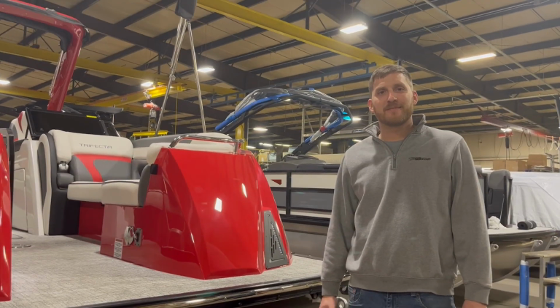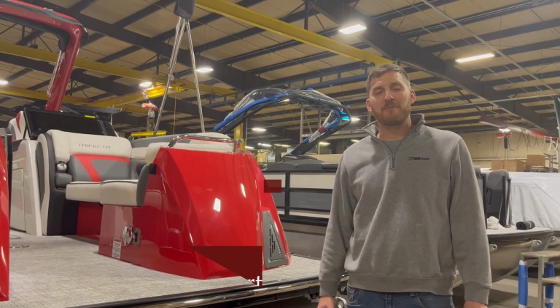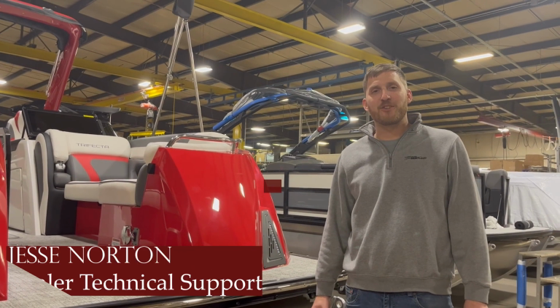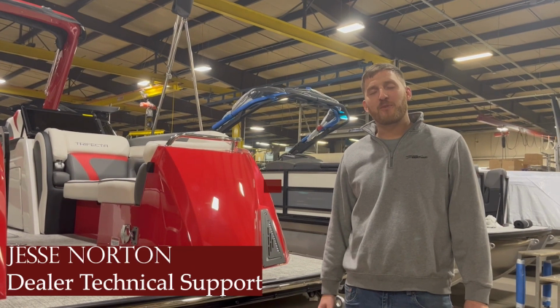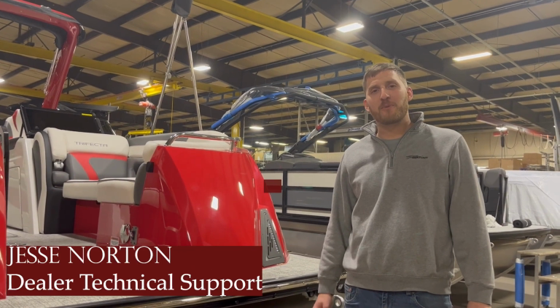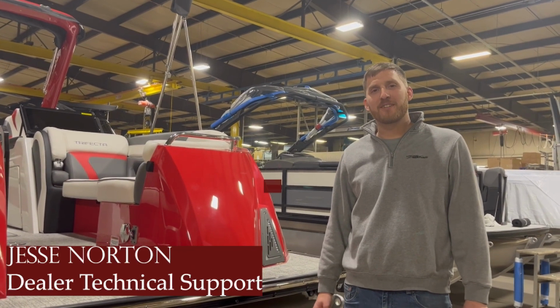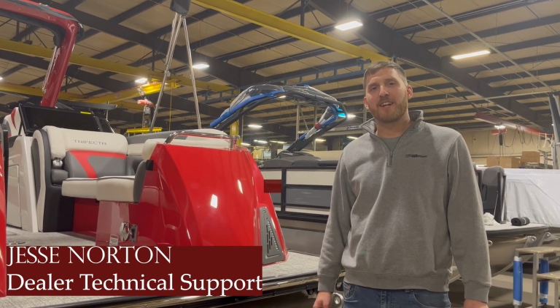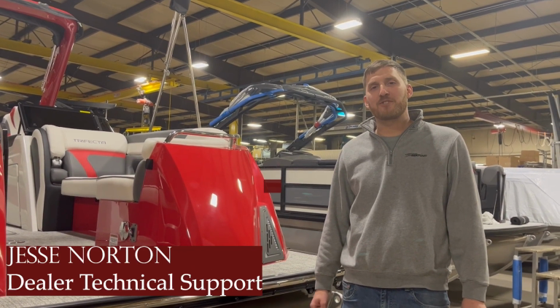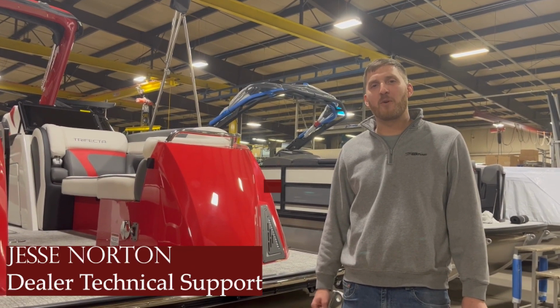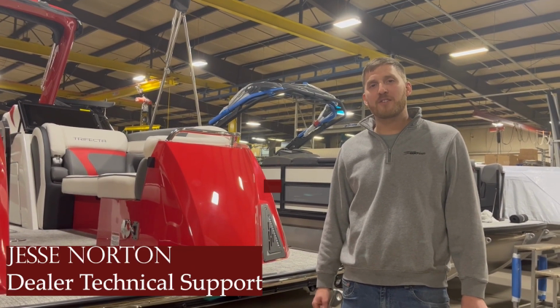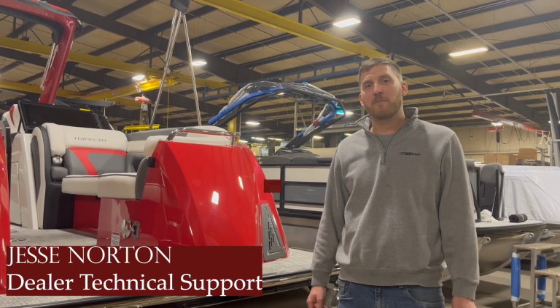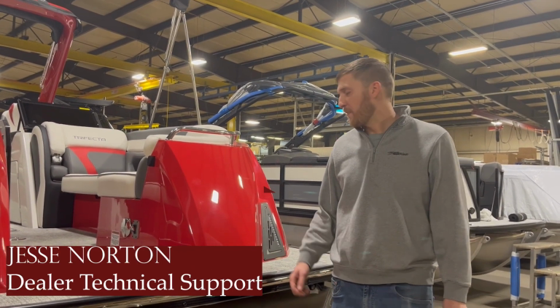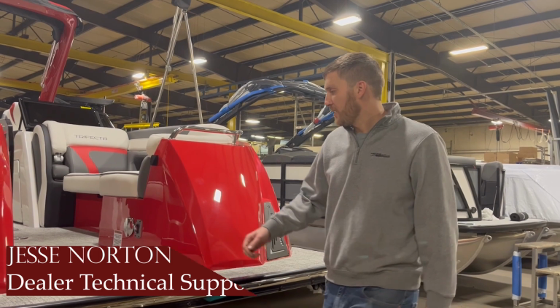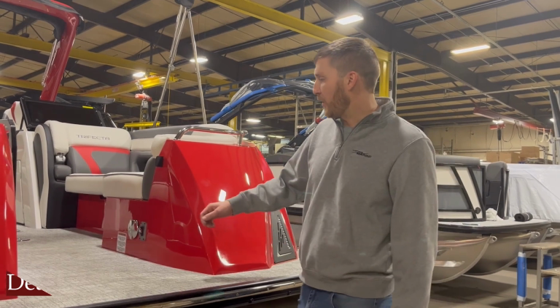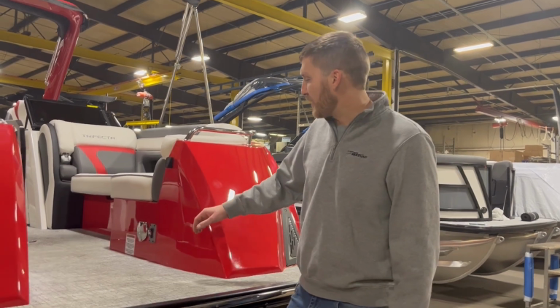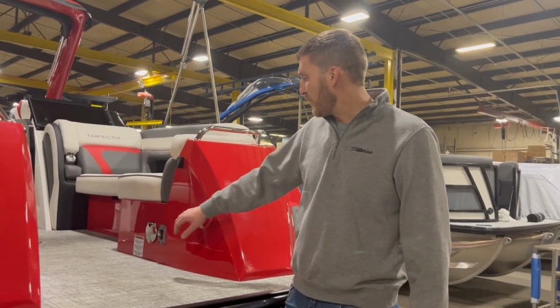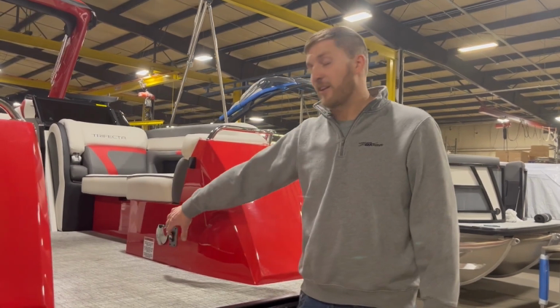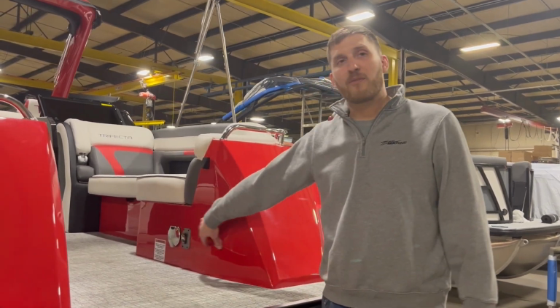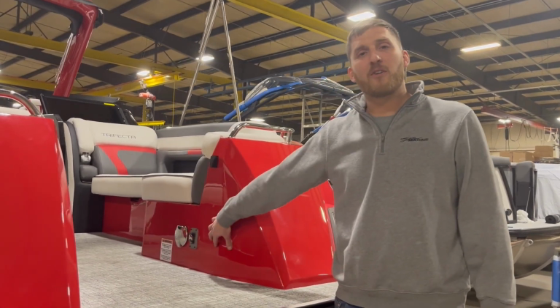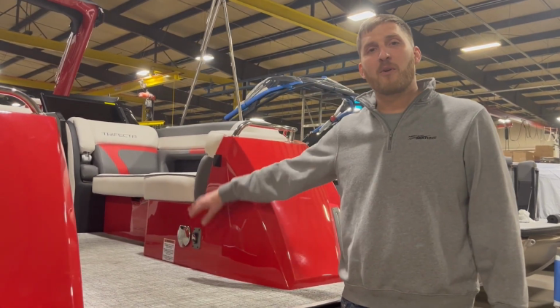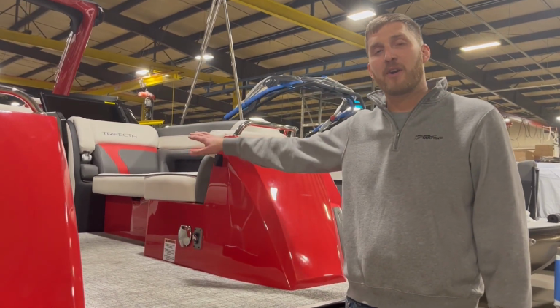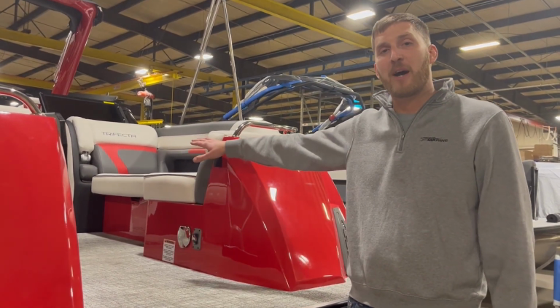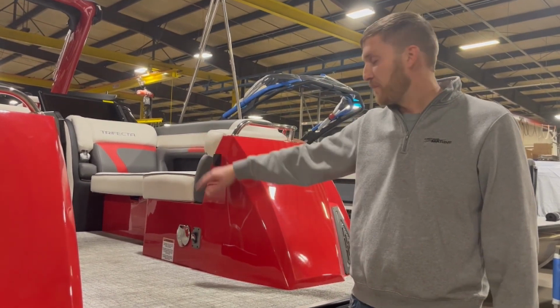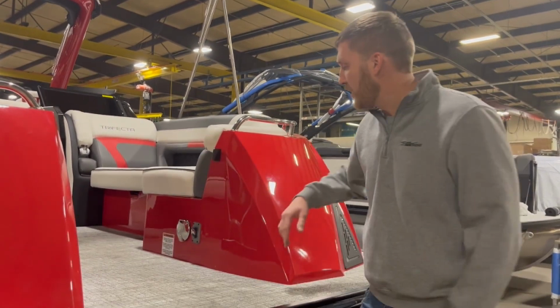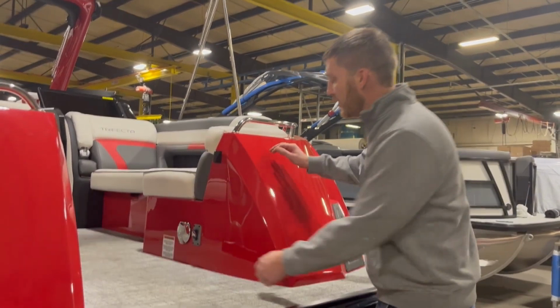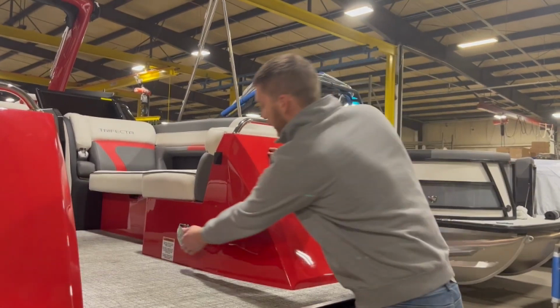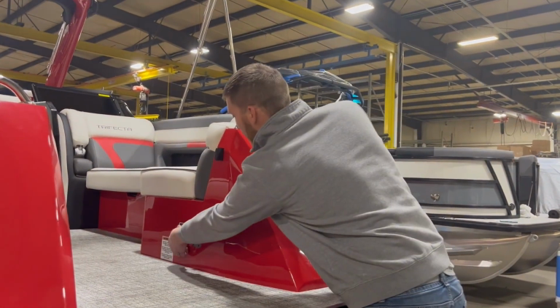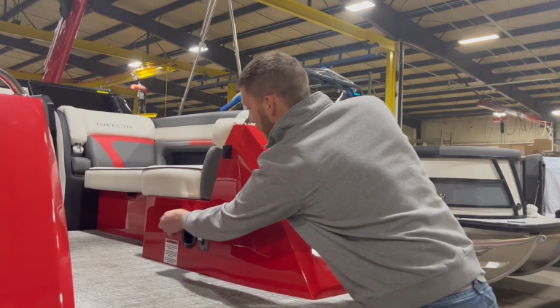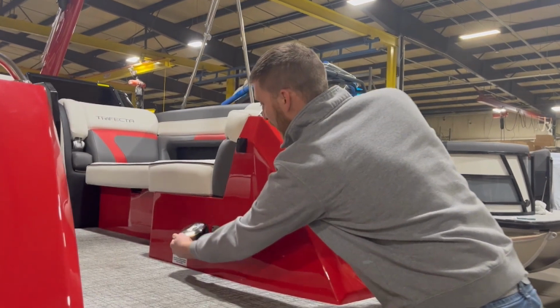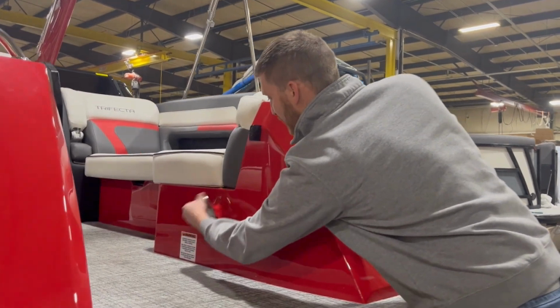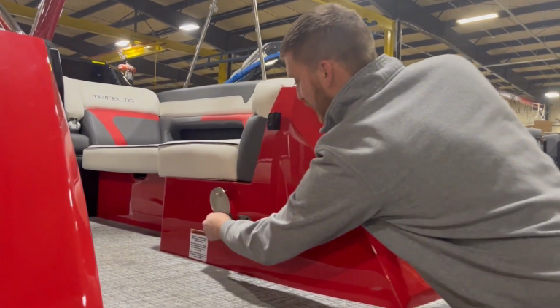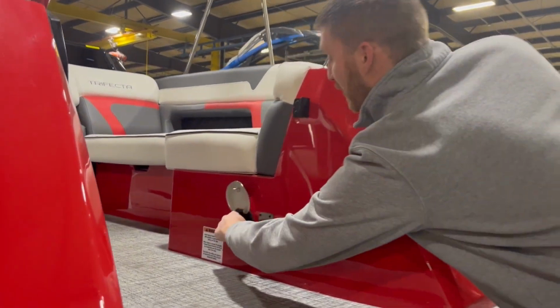Hi, I'm Jesse Norton with Forest River Marine. Today I'm going to show you our wash down. It's either going to be located in the port front or port rear in the pod. It pulls right out of this little compartment.